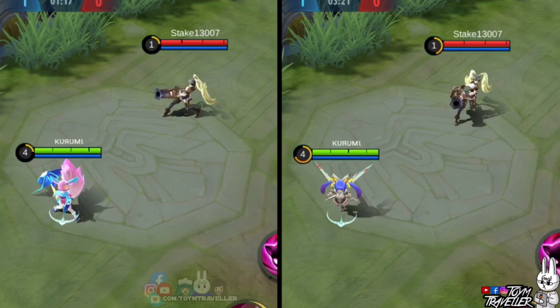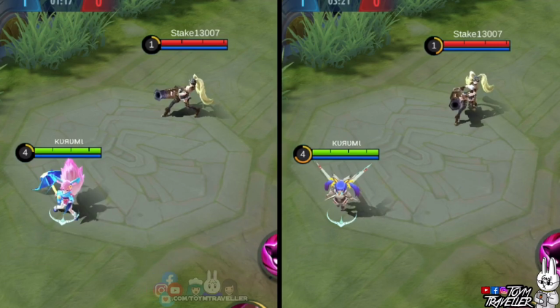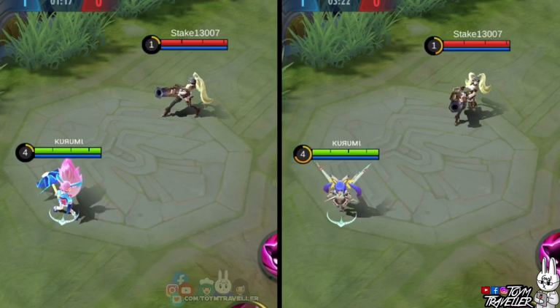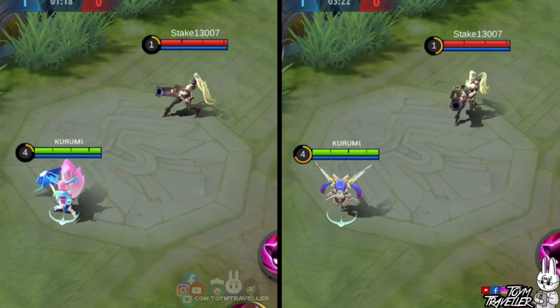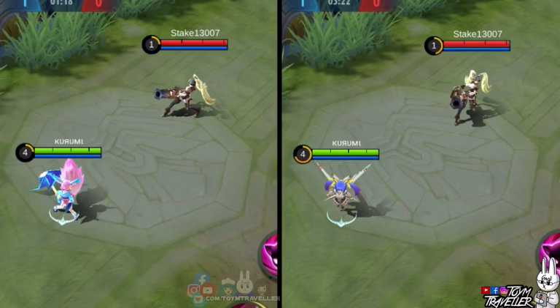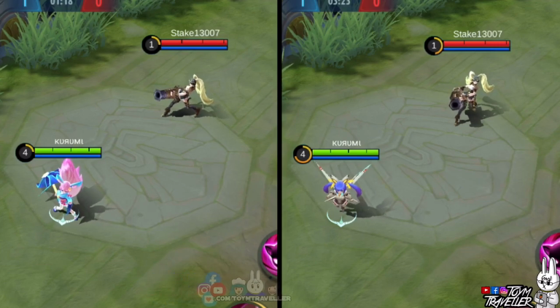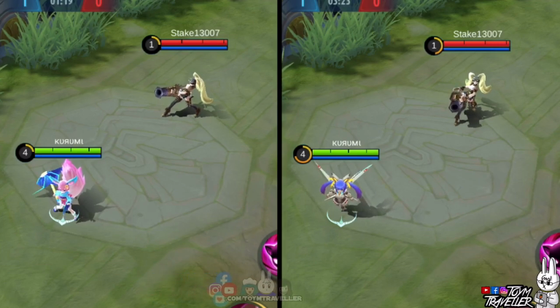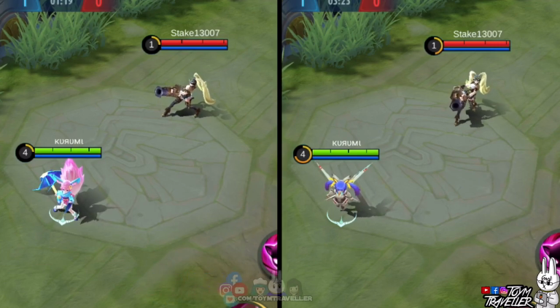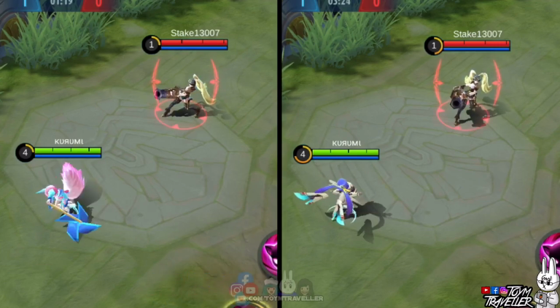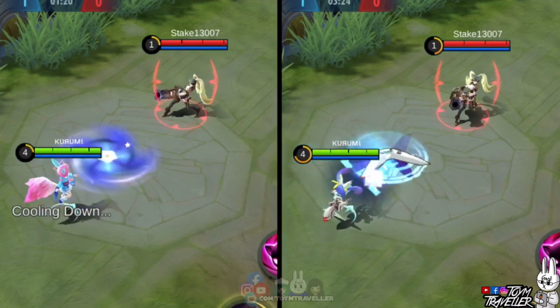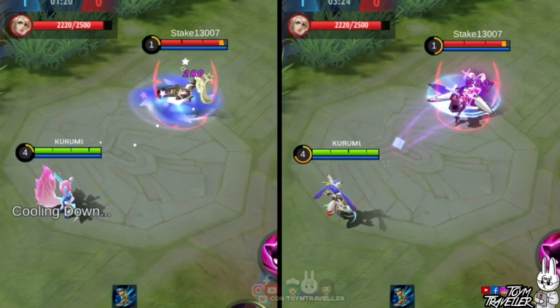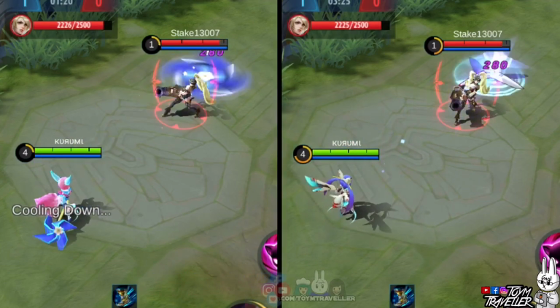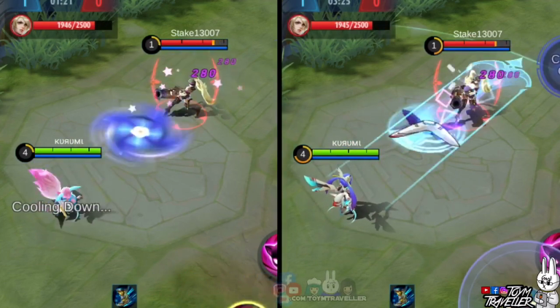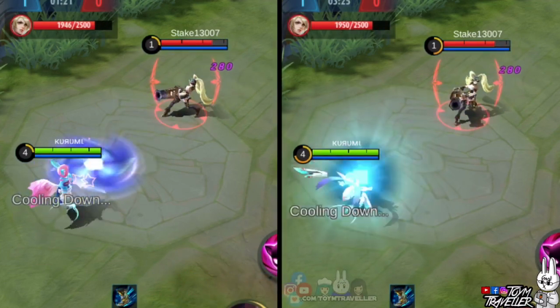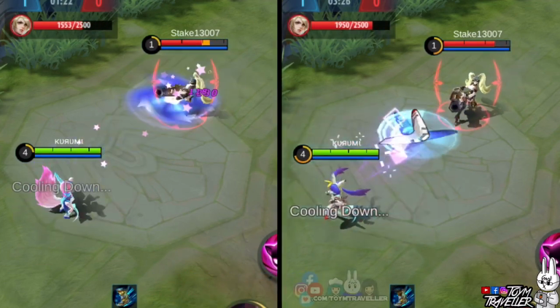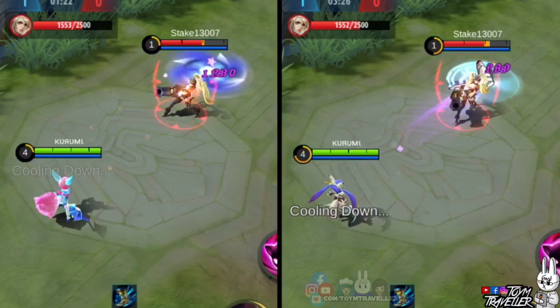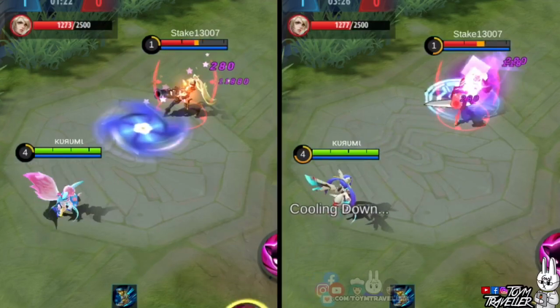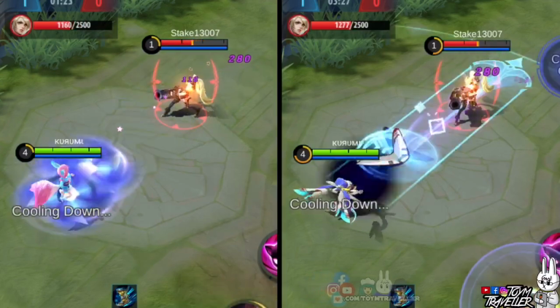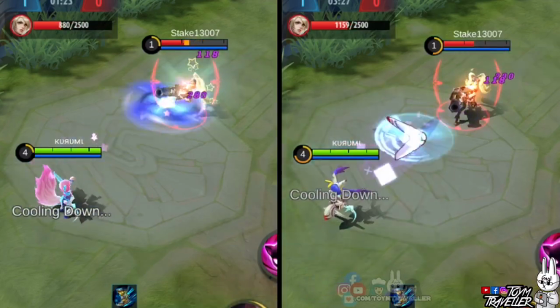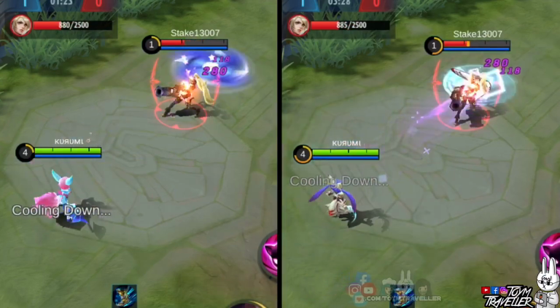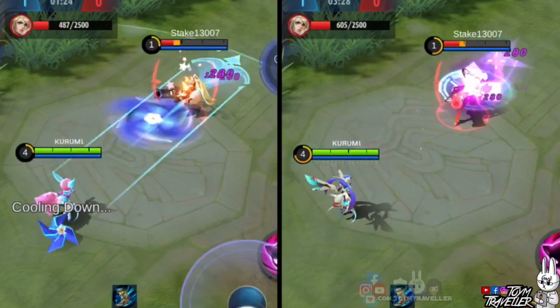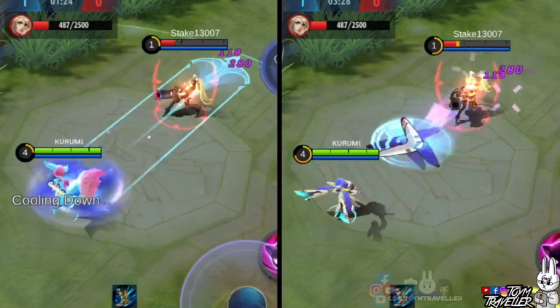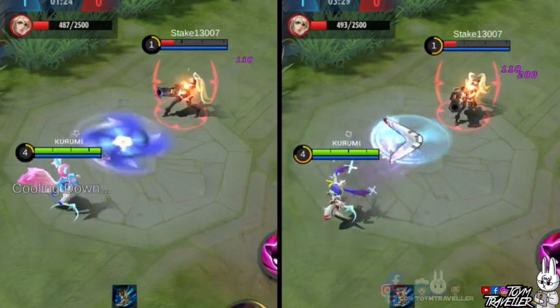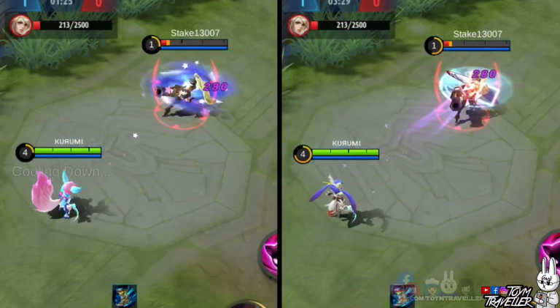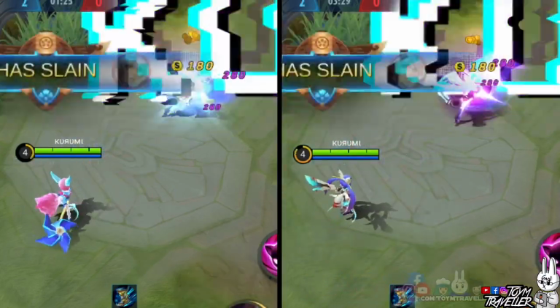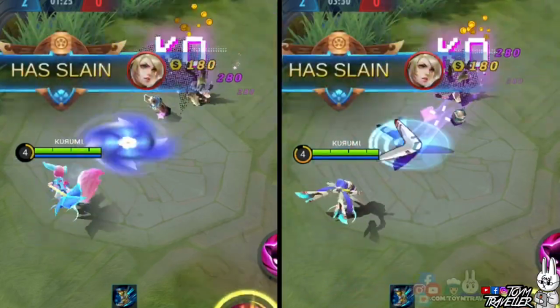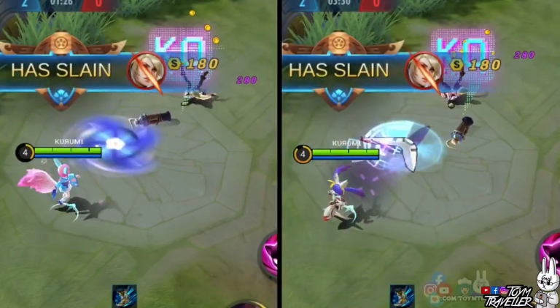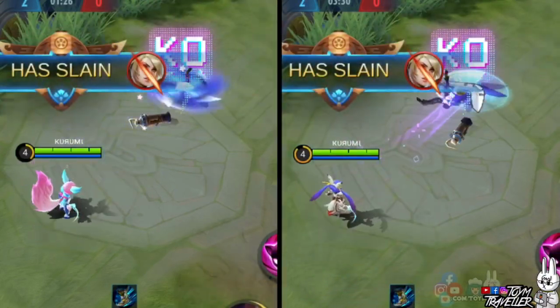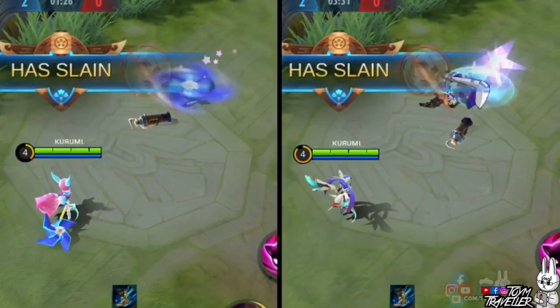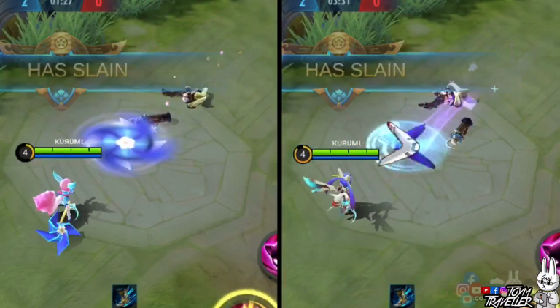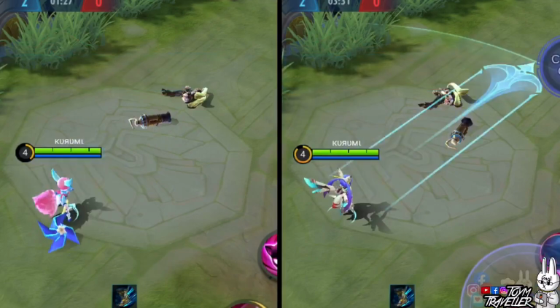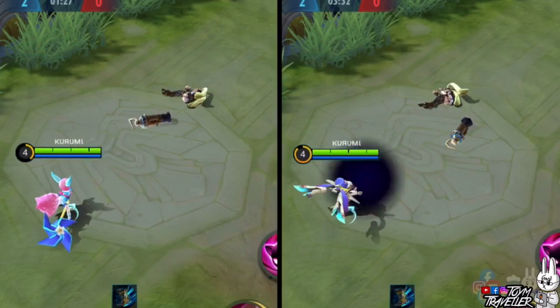Now let's feature Nana's first skill. Check out the boomerang she throws in mid-air. The Mecha boomerang fits the theme of this skin. Also, the purplish effects are truly remarkable and fitting the theme really well.